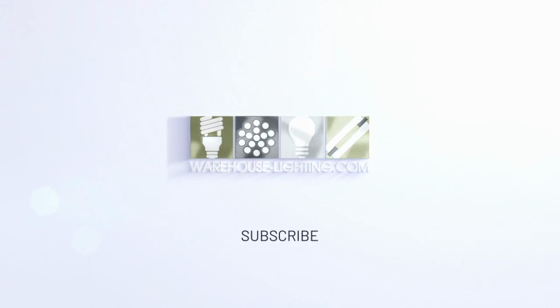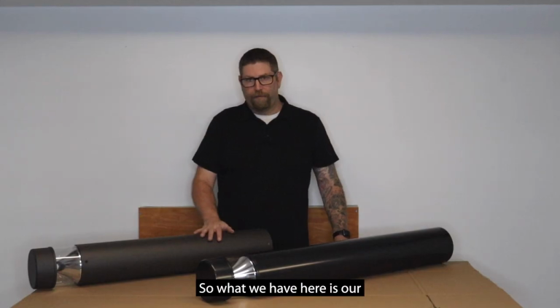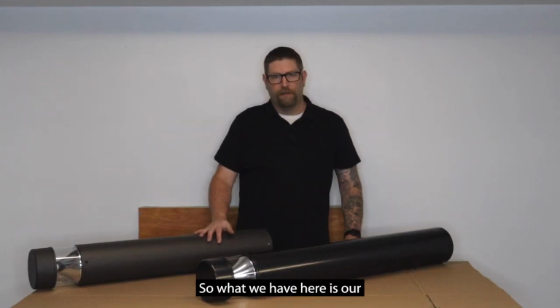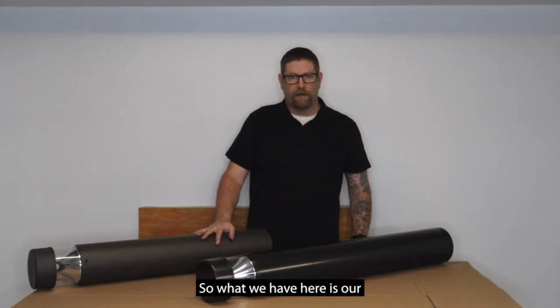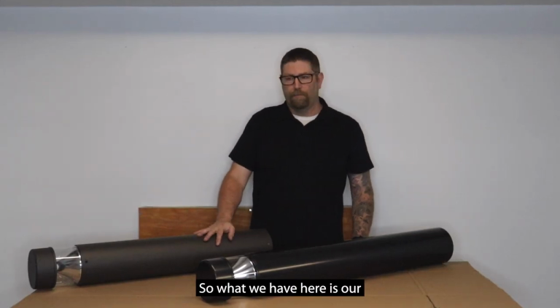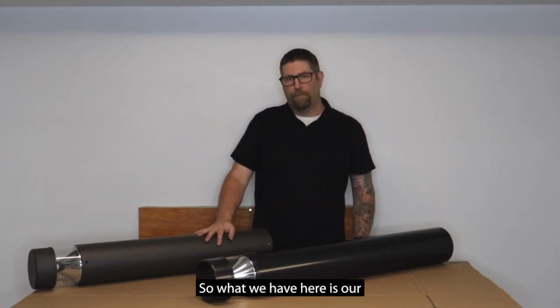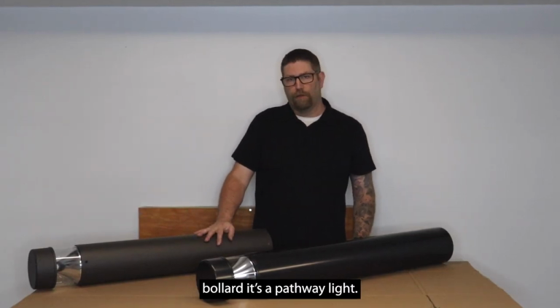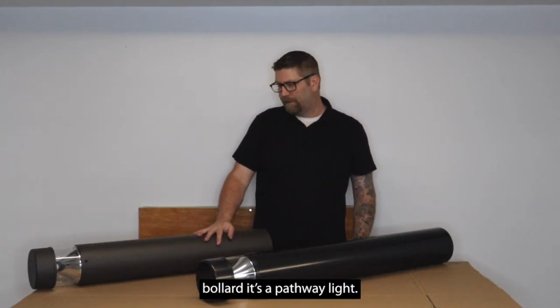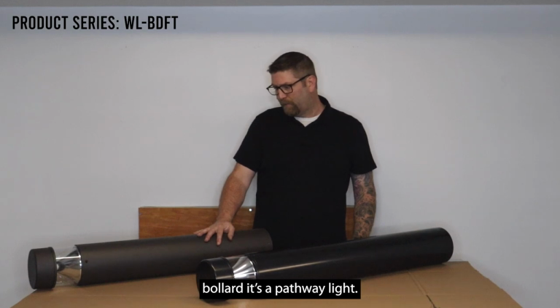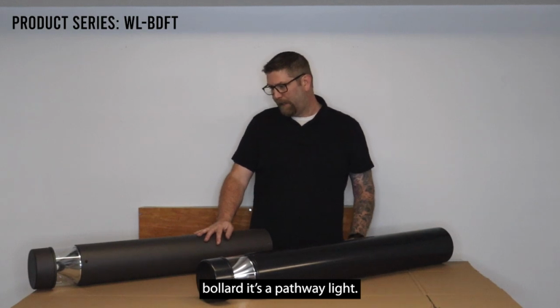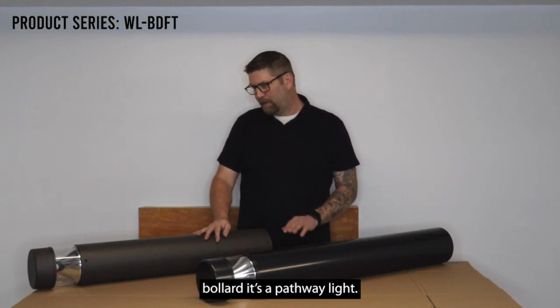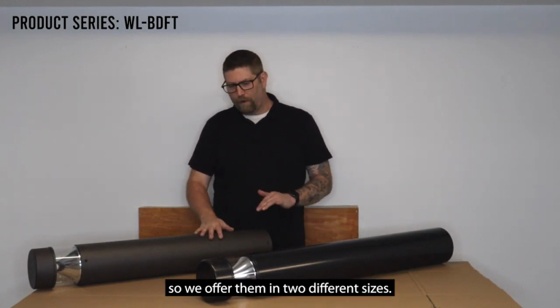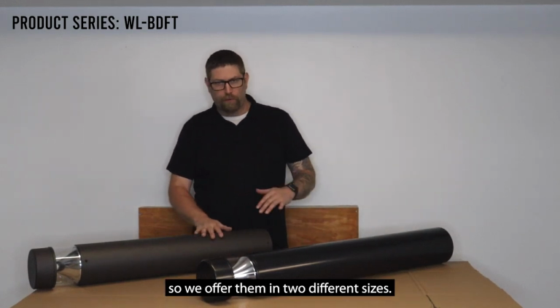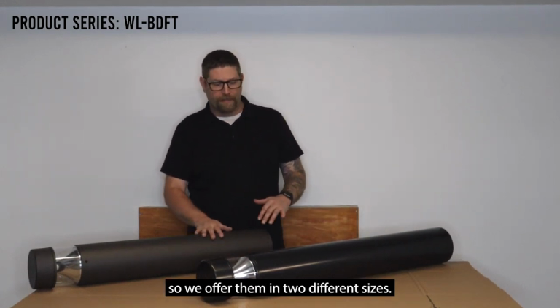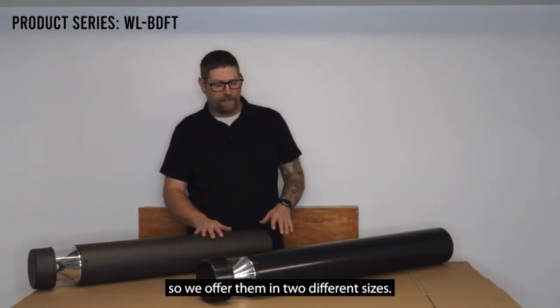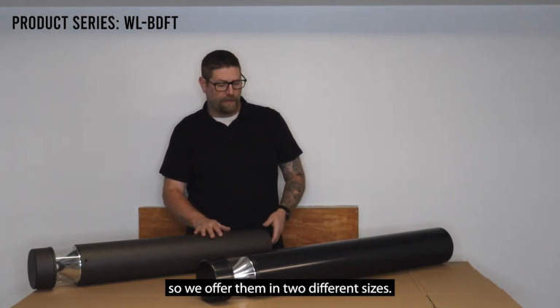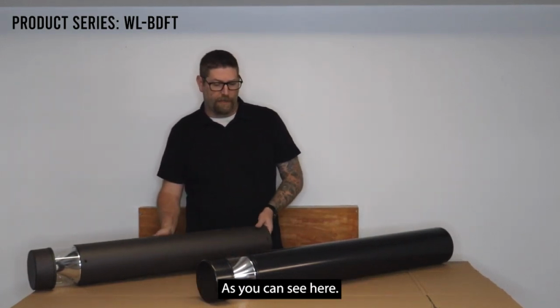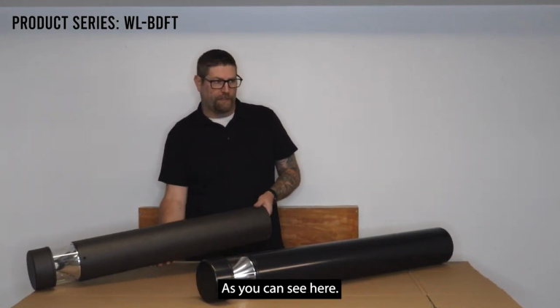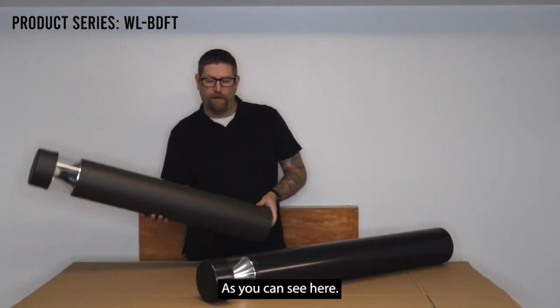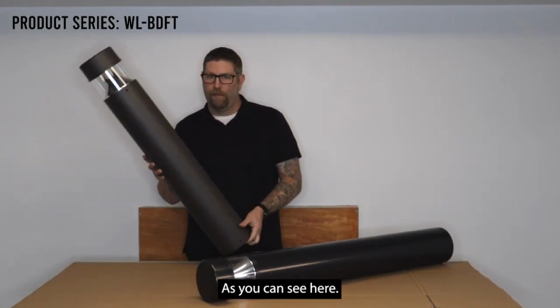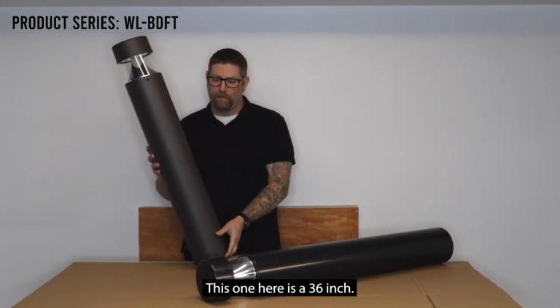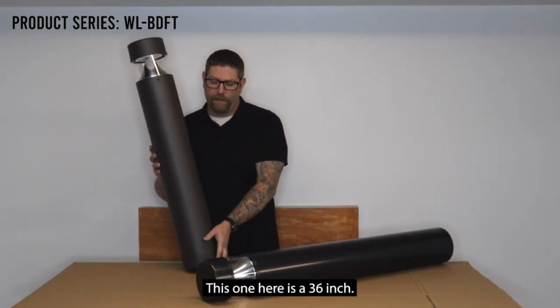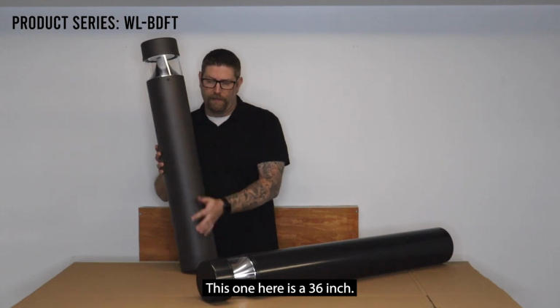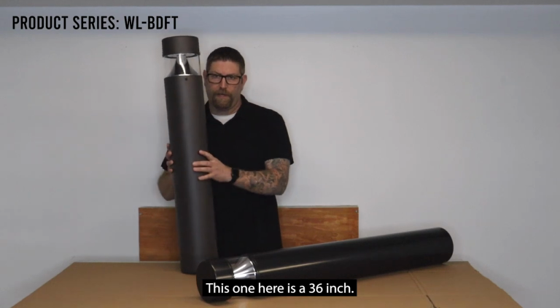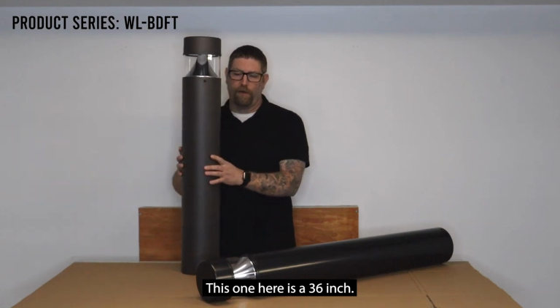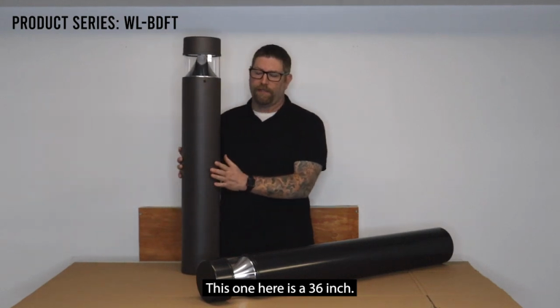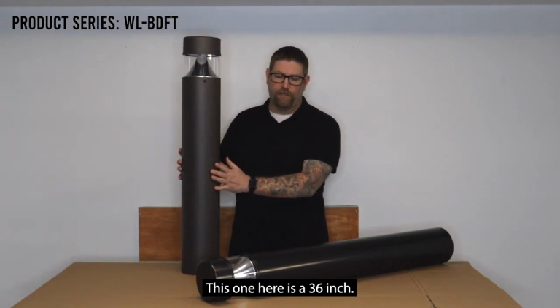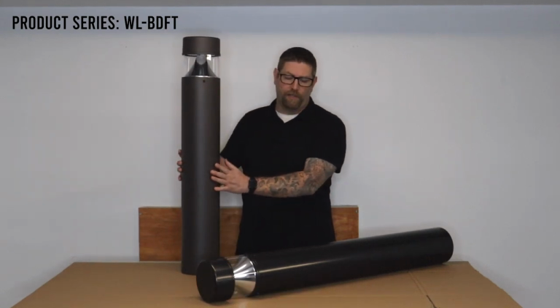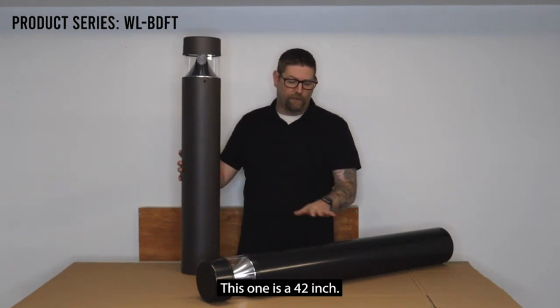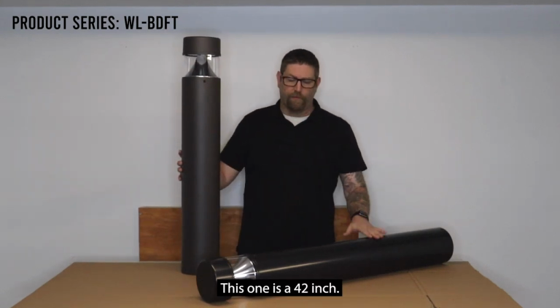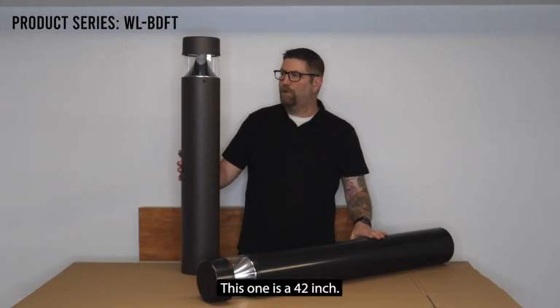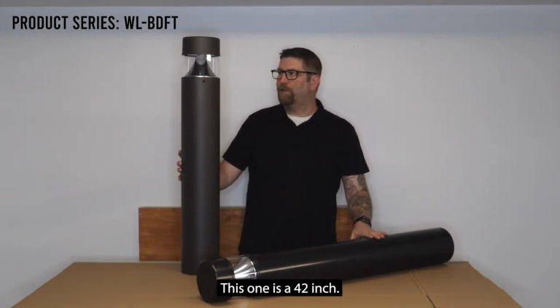What we have here is our bollard — it's a pathway light. We offer them in two different sizes. As you can see here, this one is a 36-inch and this one is a 42-inch.